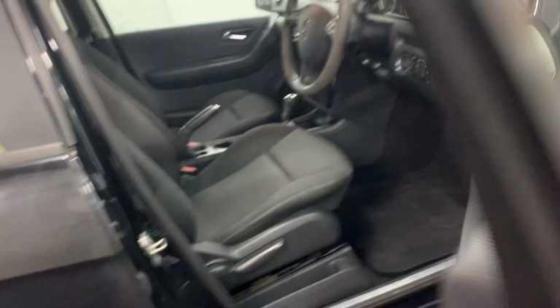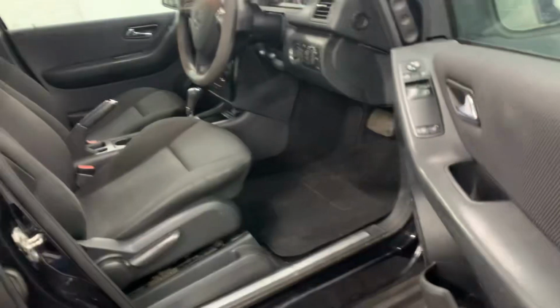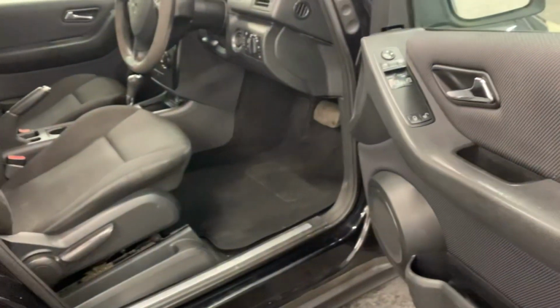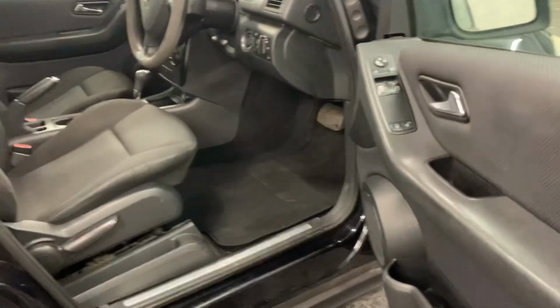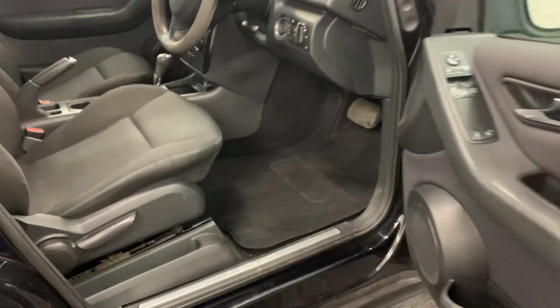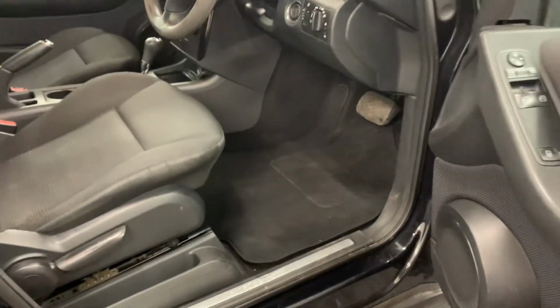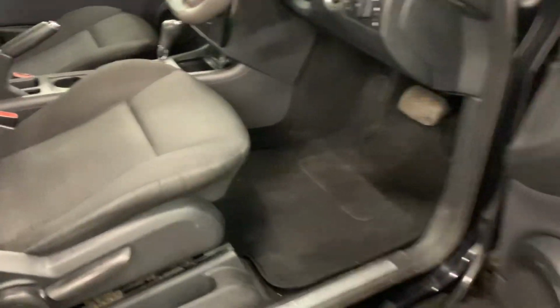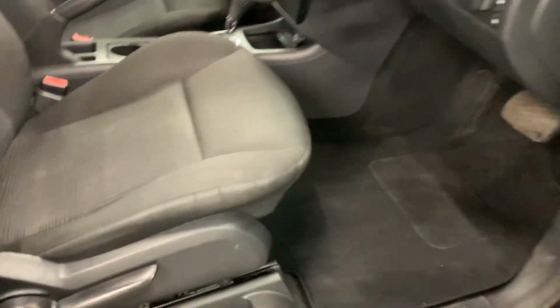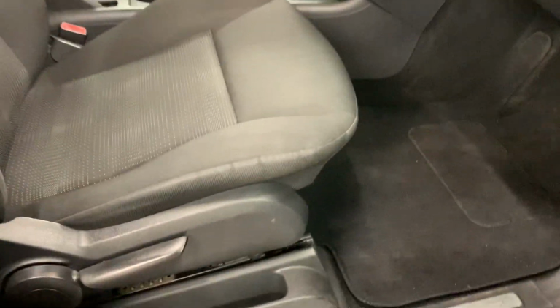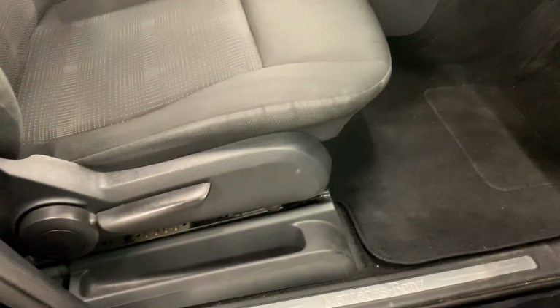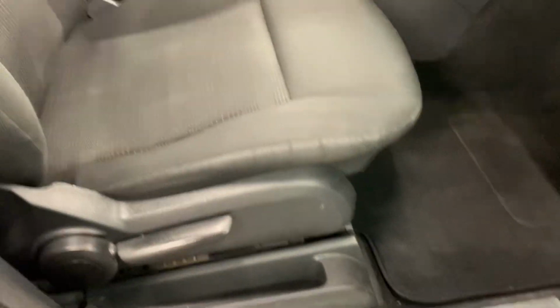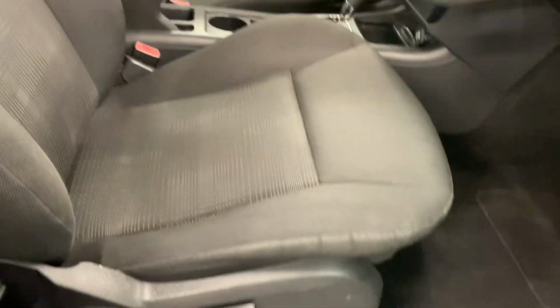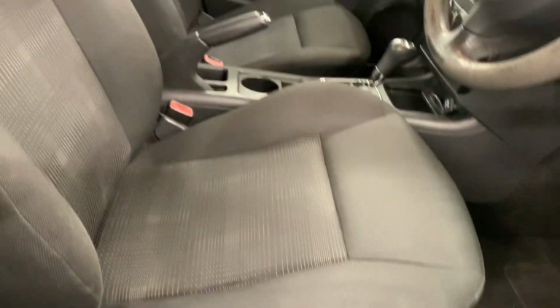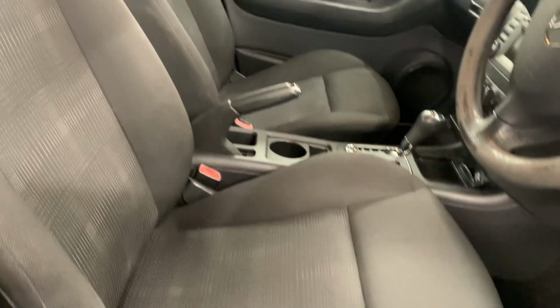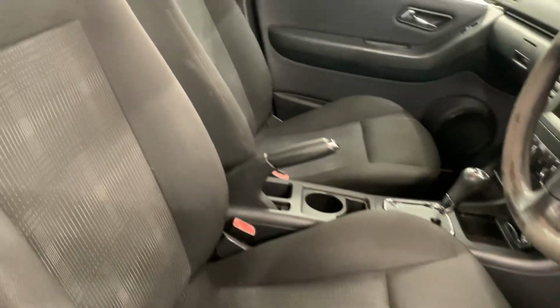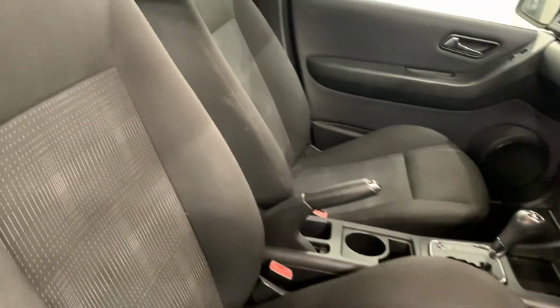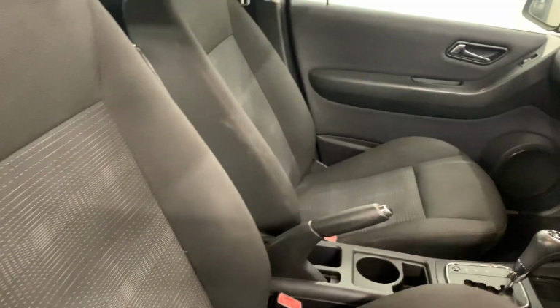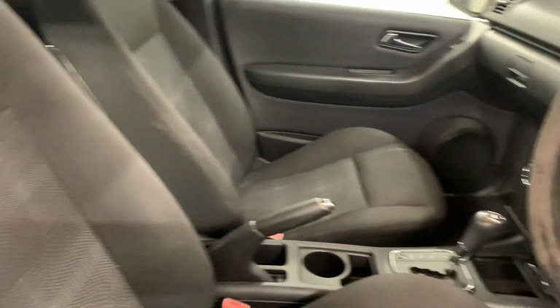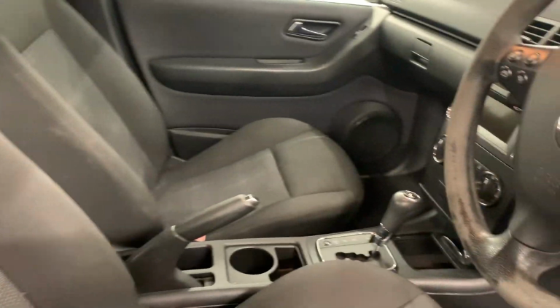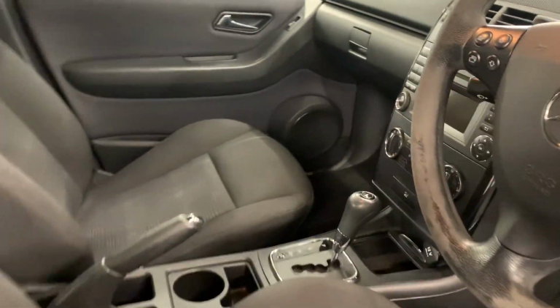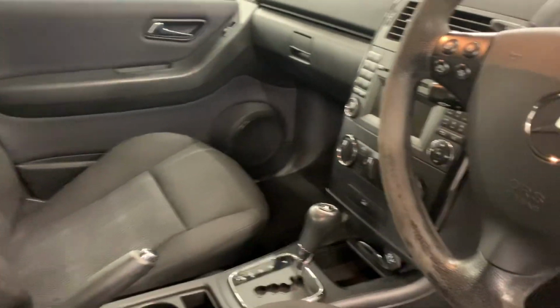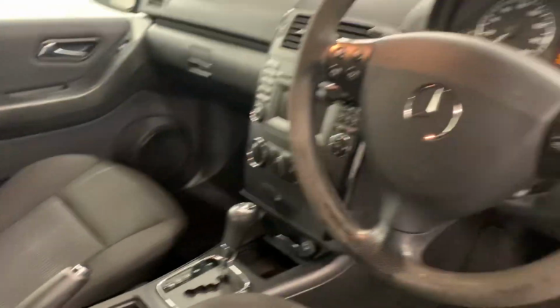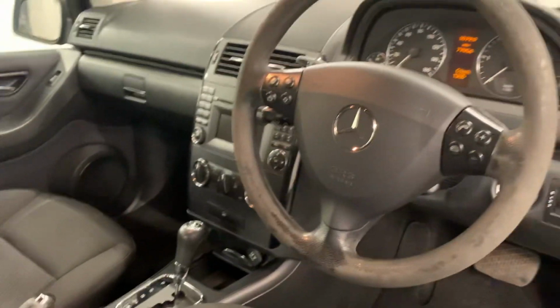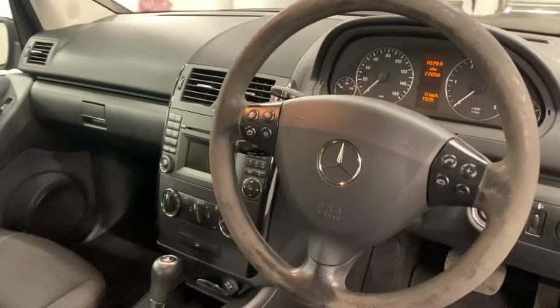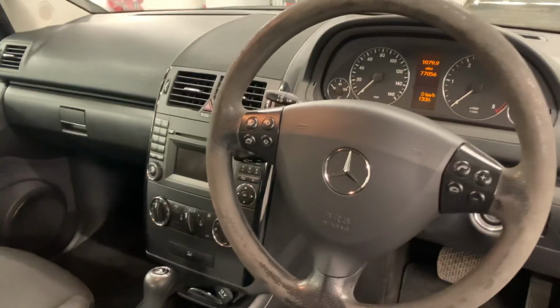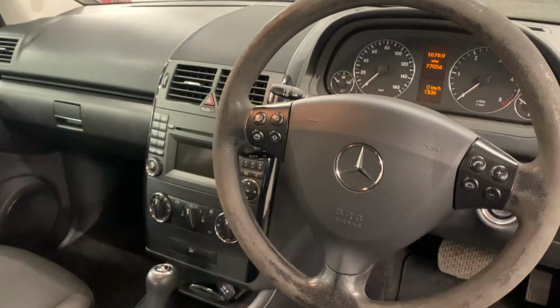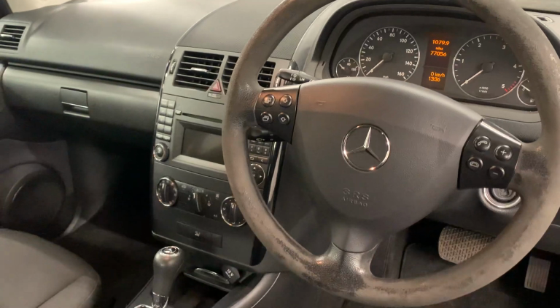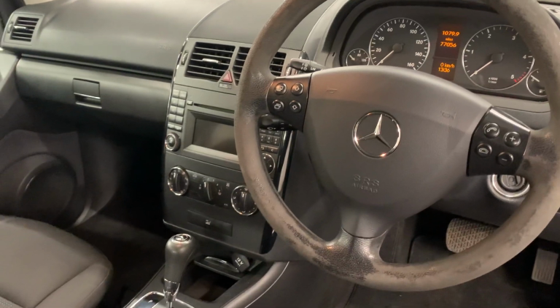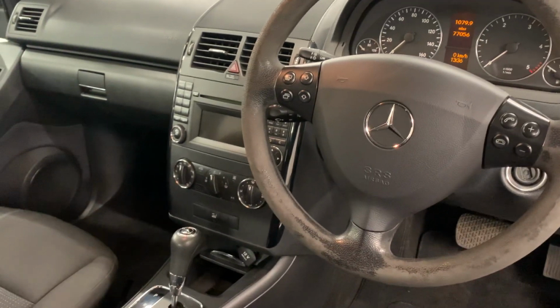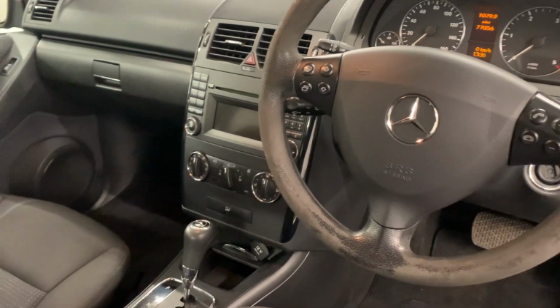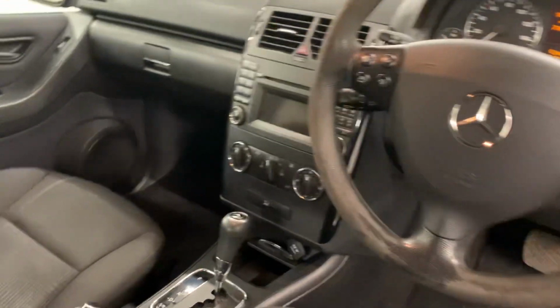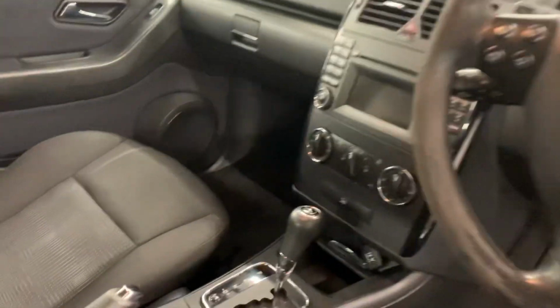We bought this car privately. The lady hadn't been using the car at all — it's only moved around 250 odd miles since its last MOT.